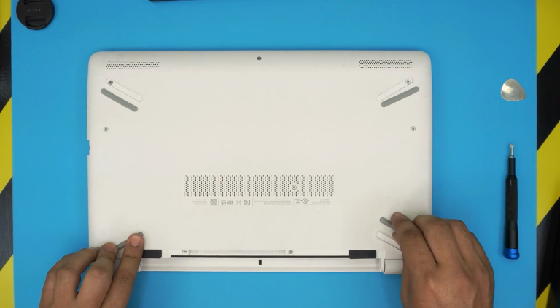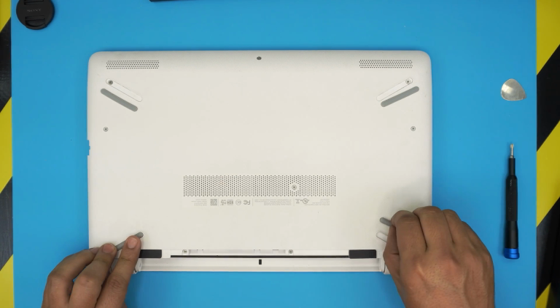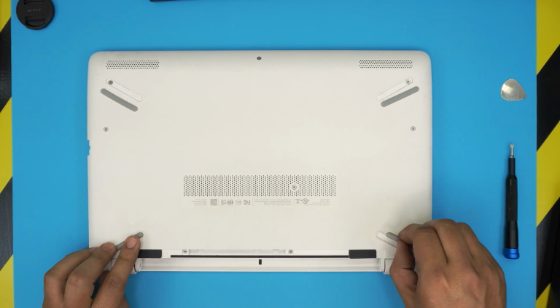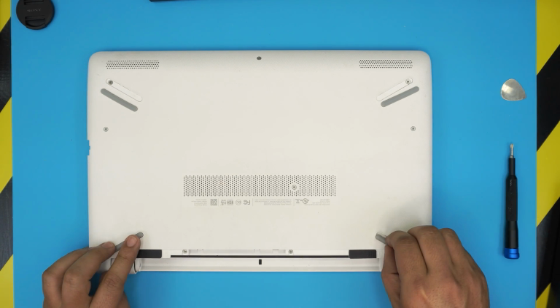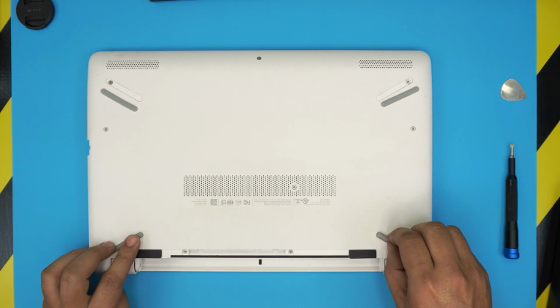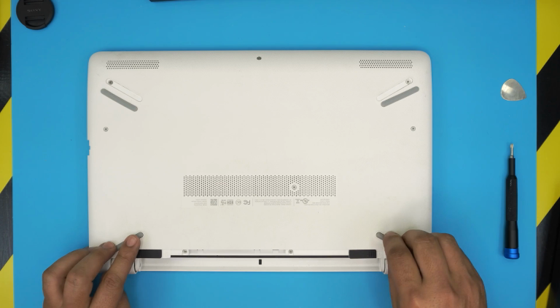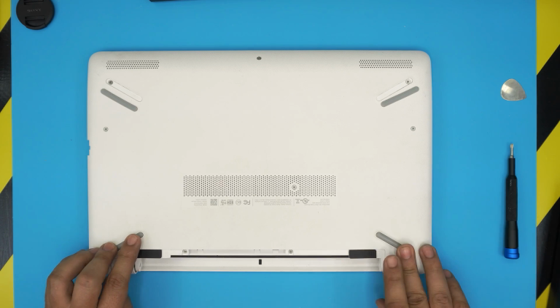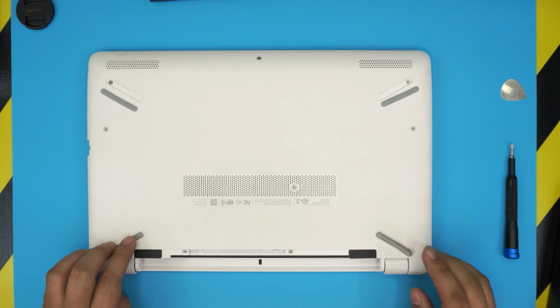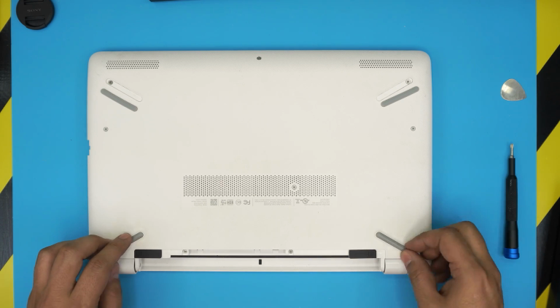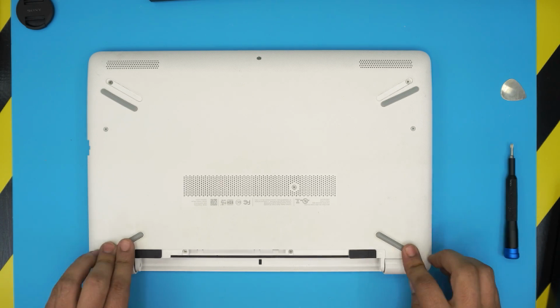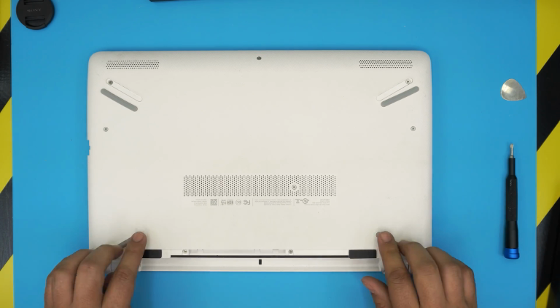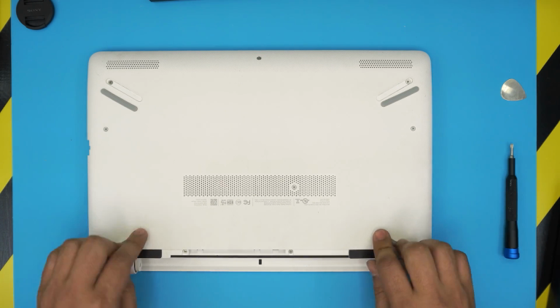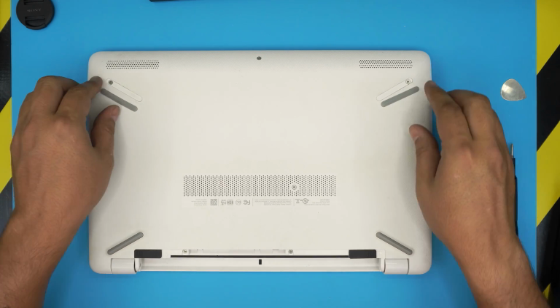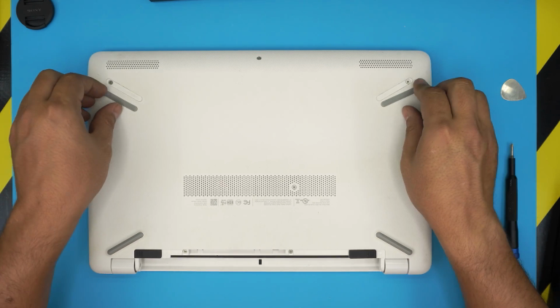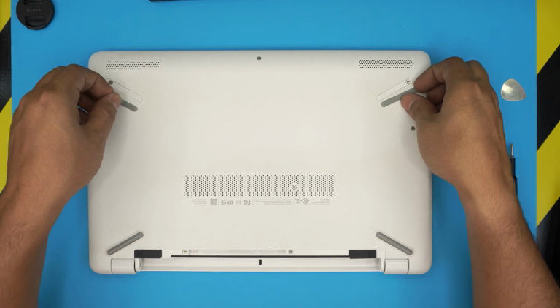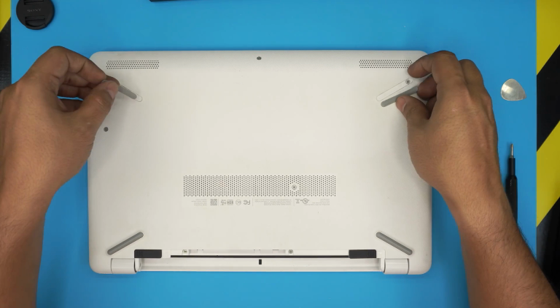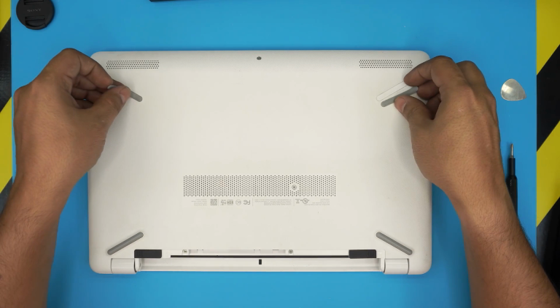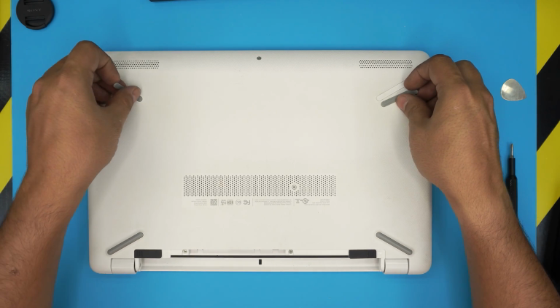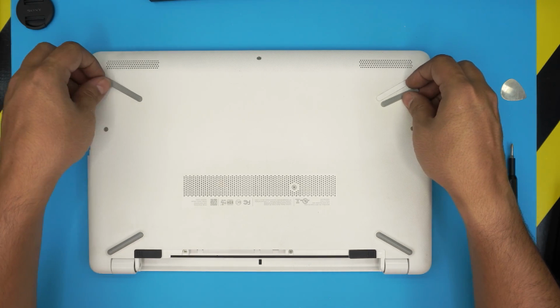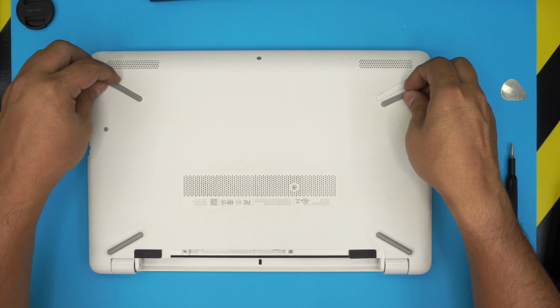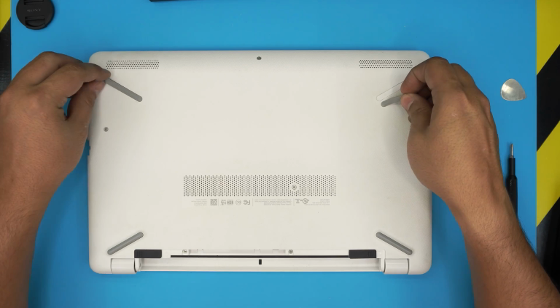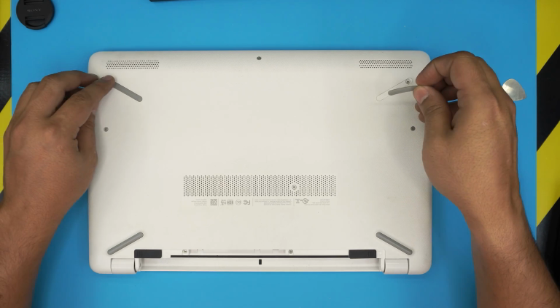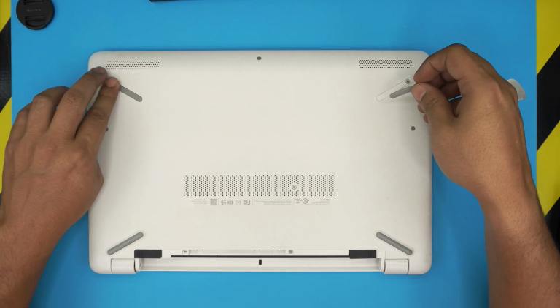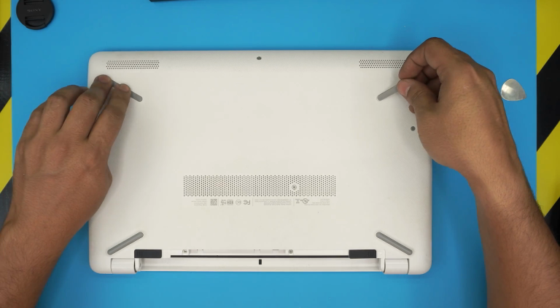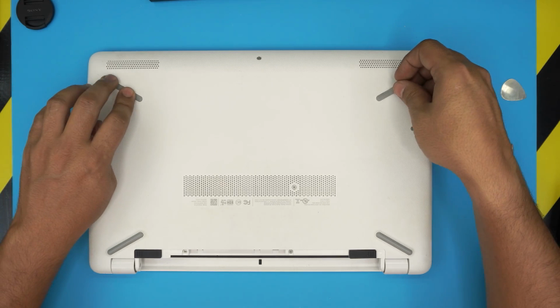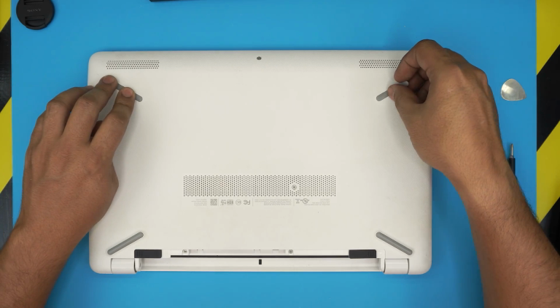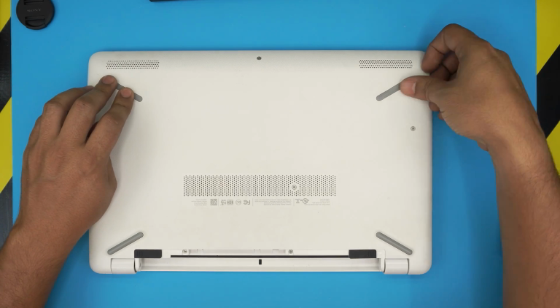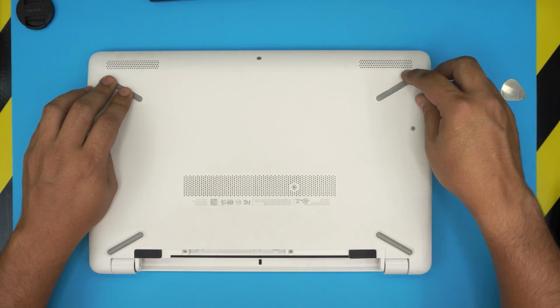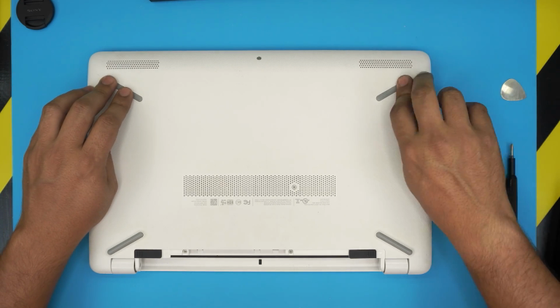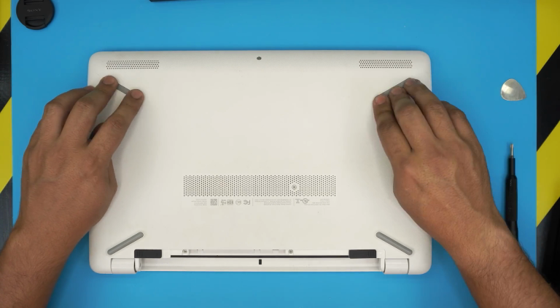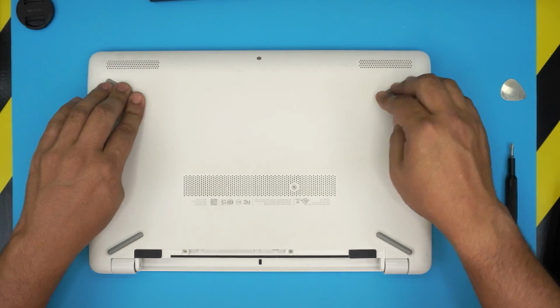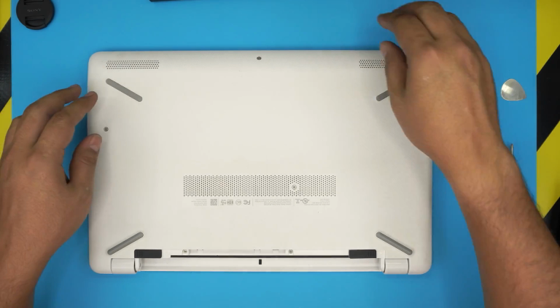And that's it — we're done! The new SSD is installed in the laptop. I hope you guys liked this video. If you did, please click the like button, think about subscribing, and thanks for watching. I'll see you in the next video.